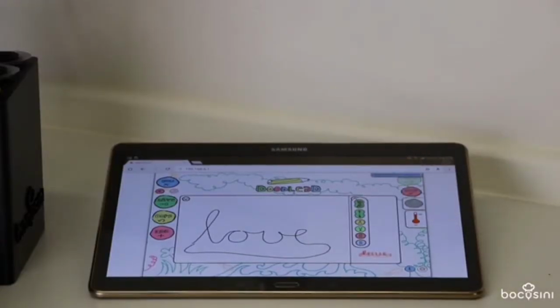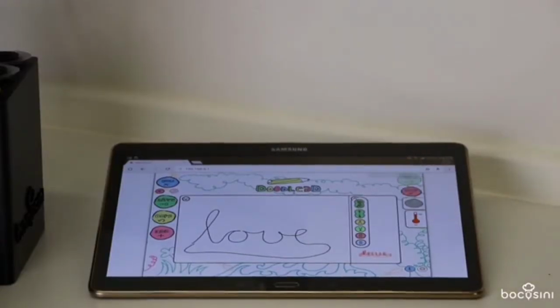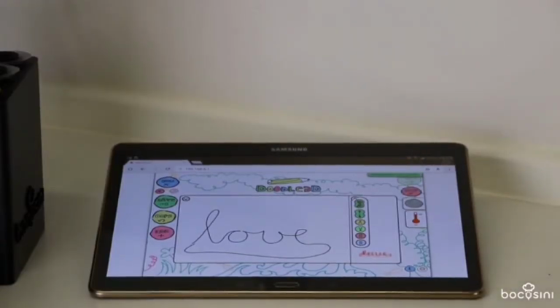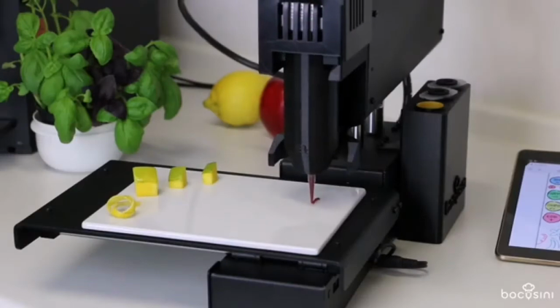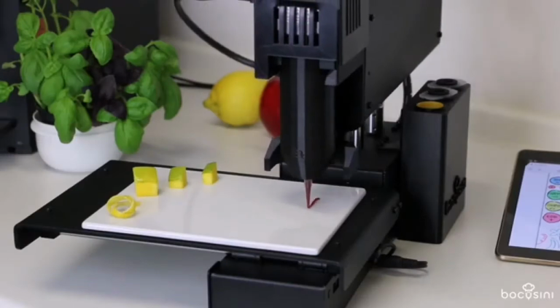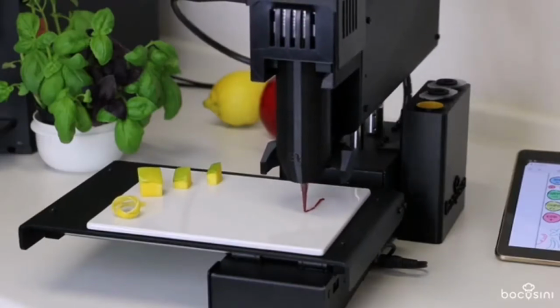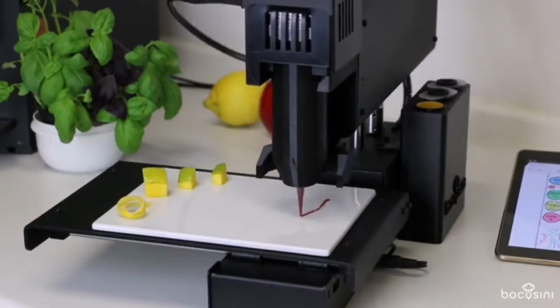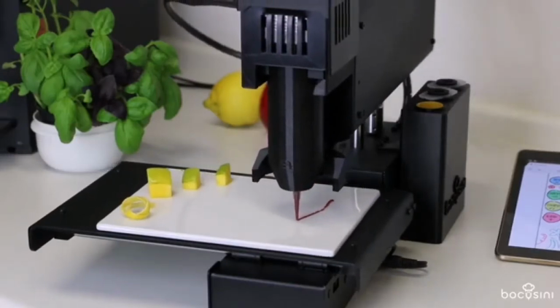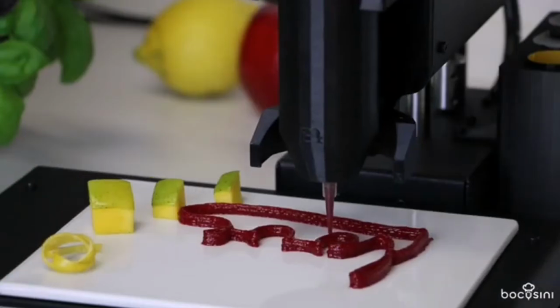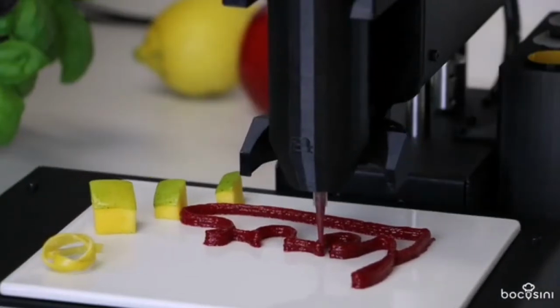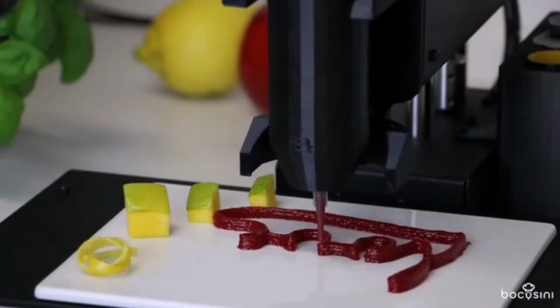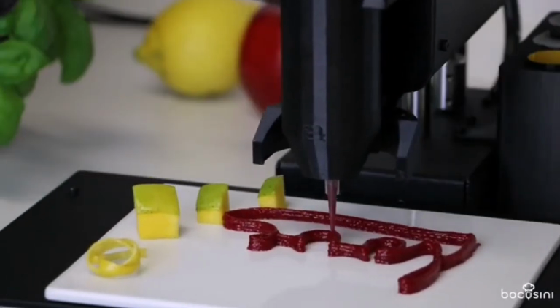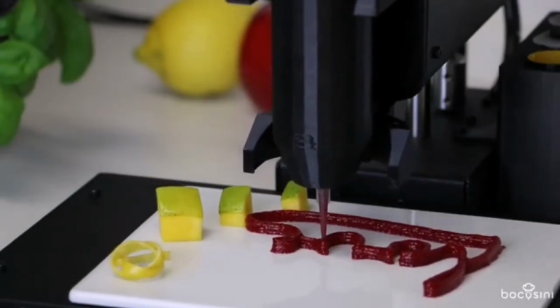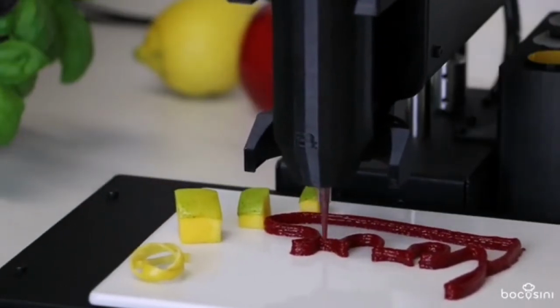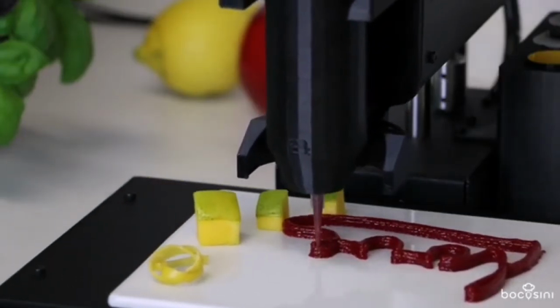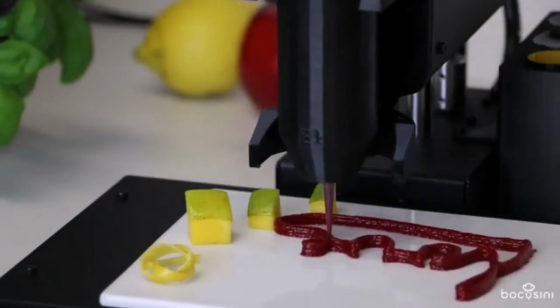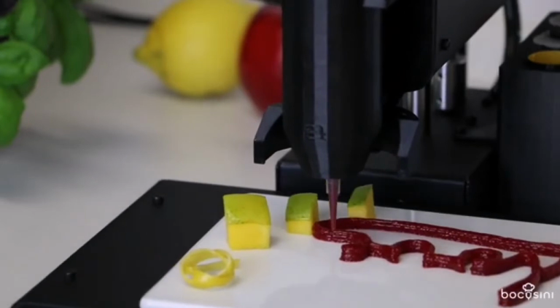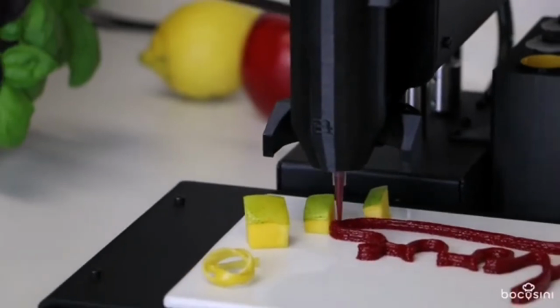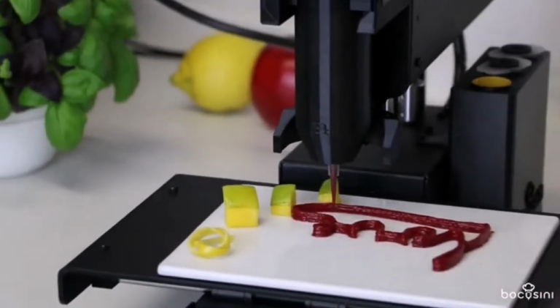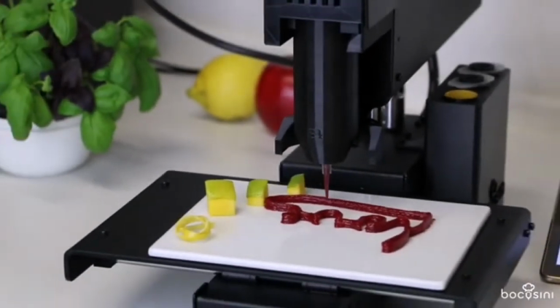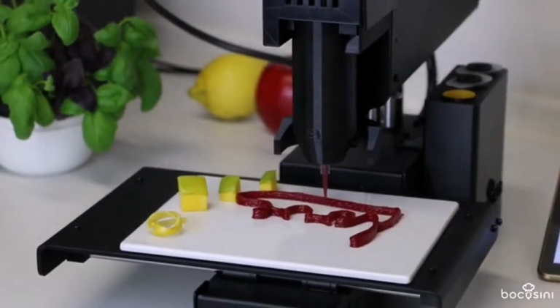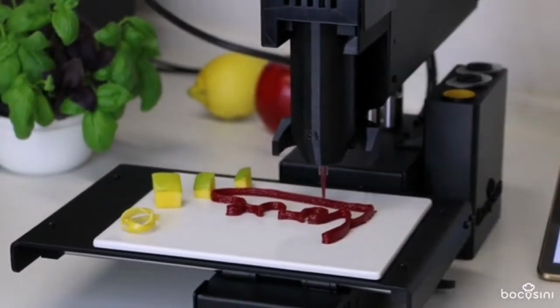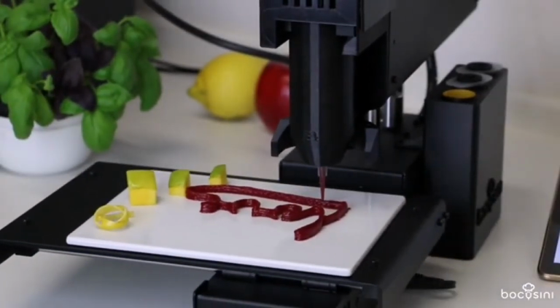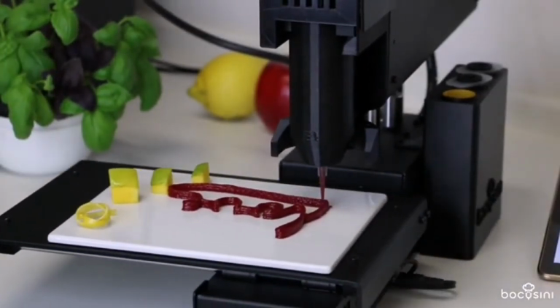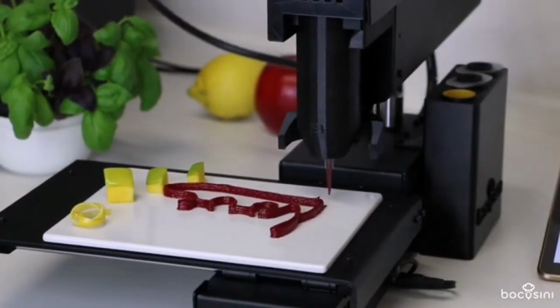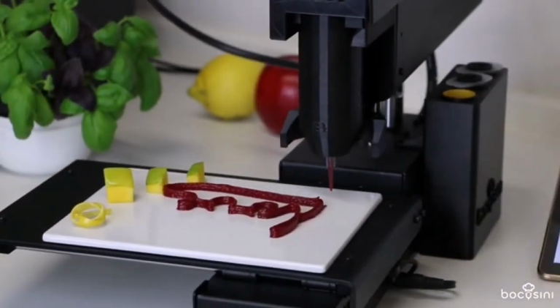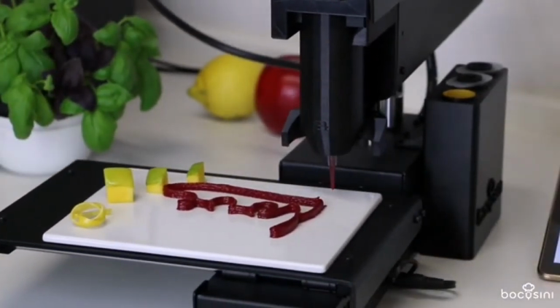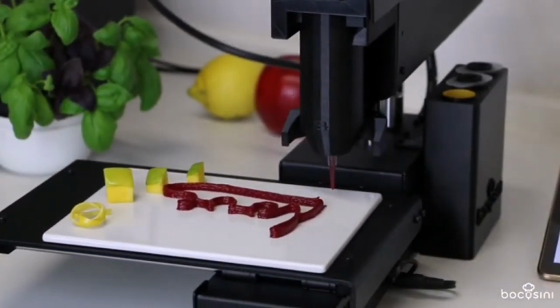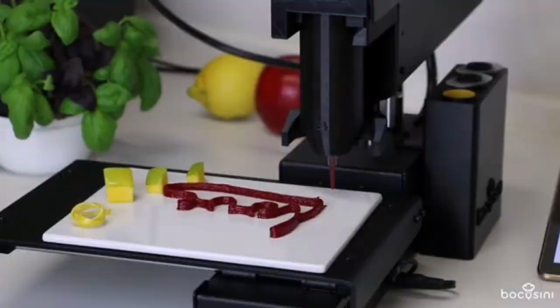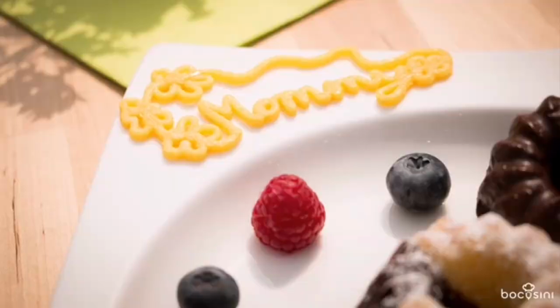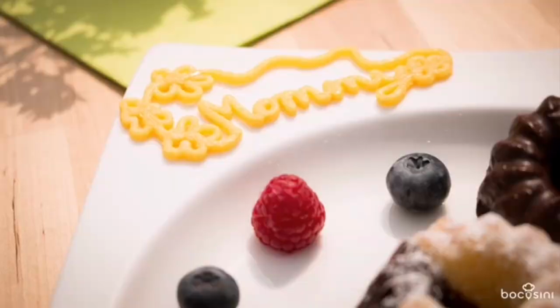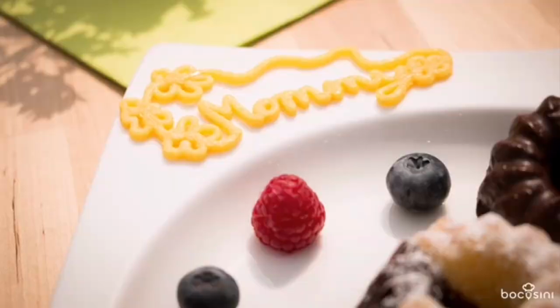Our pre-filled food cartridges allow you to quickly change from one taste to another by simply switching cartridges. By the way, all our printable foods are based on natural food products.